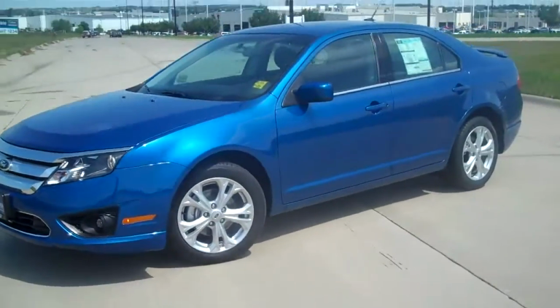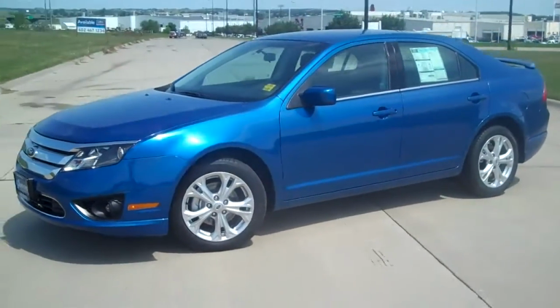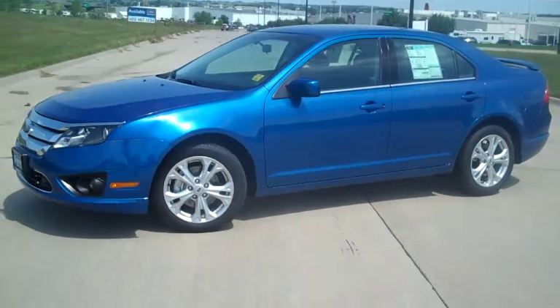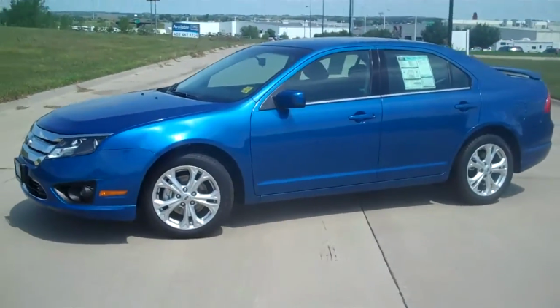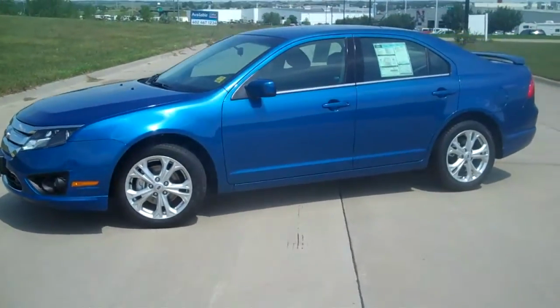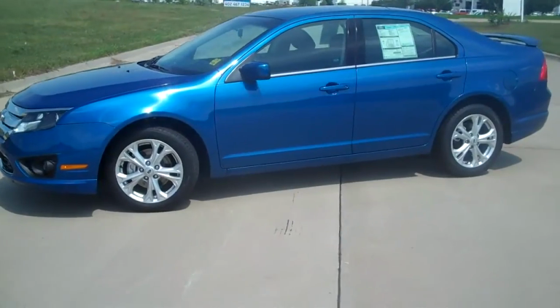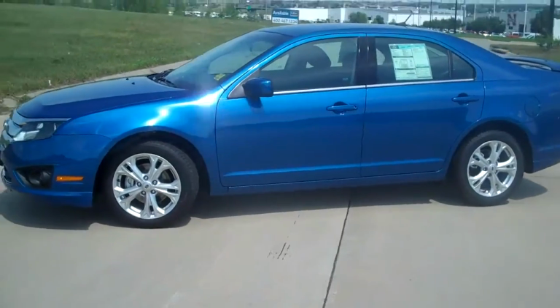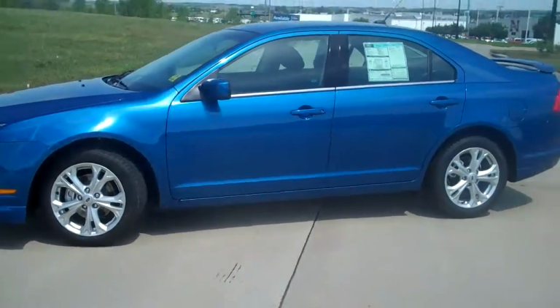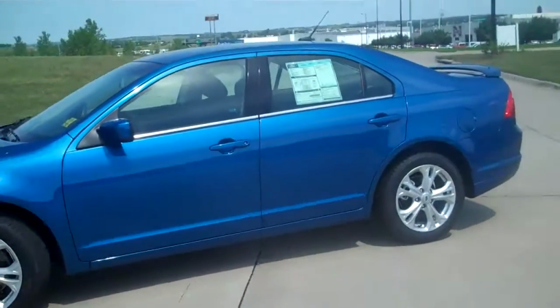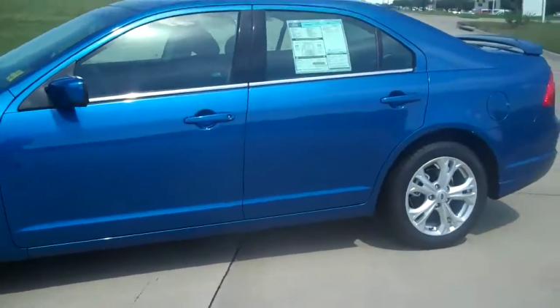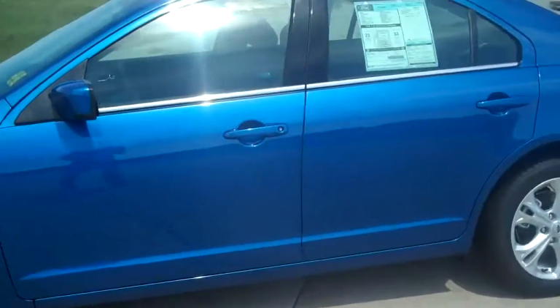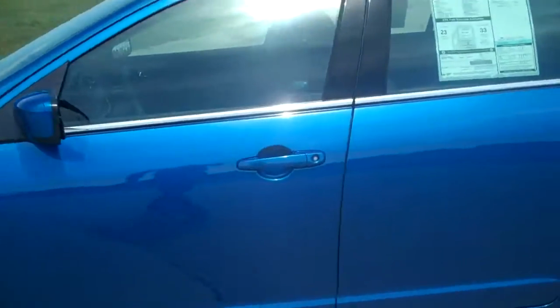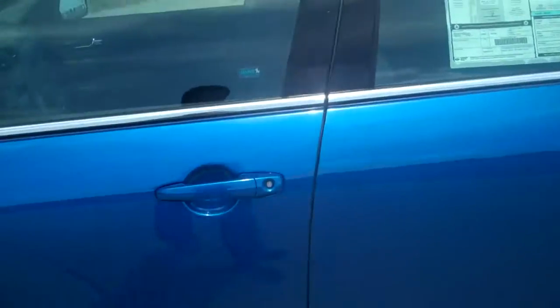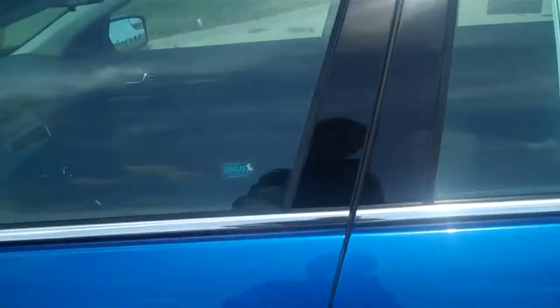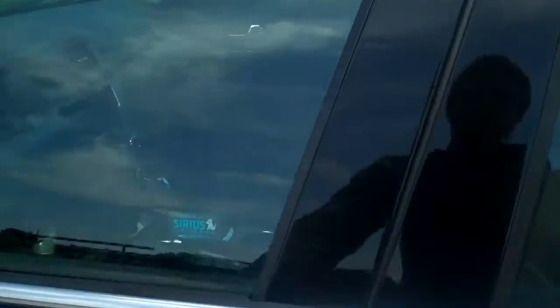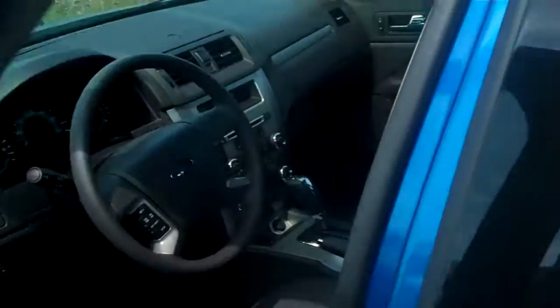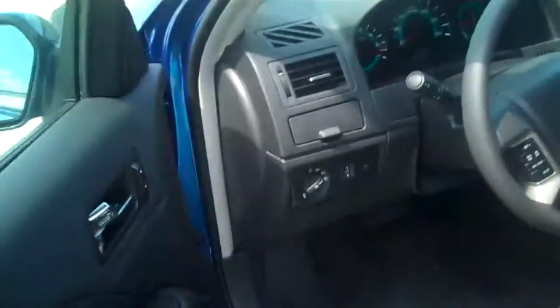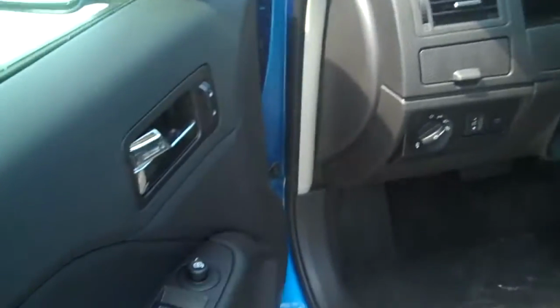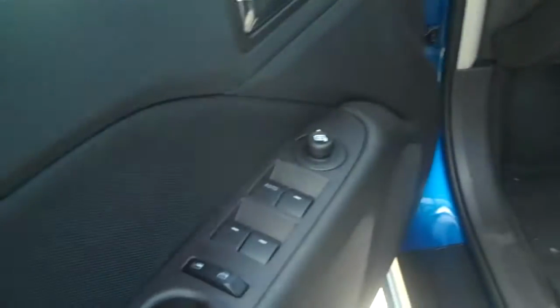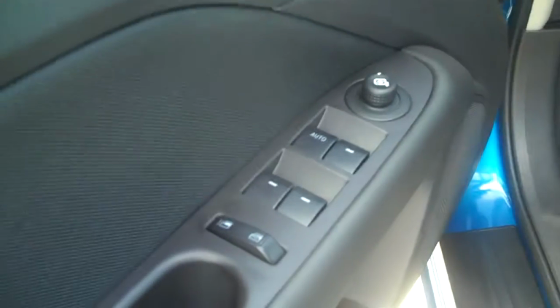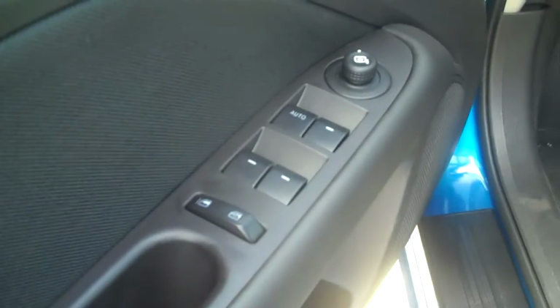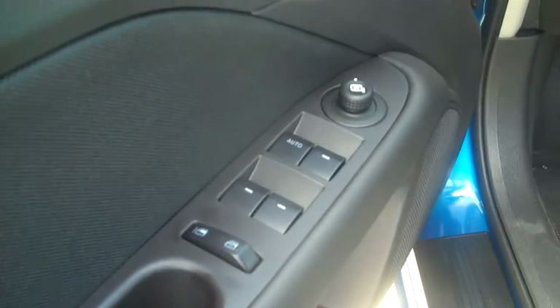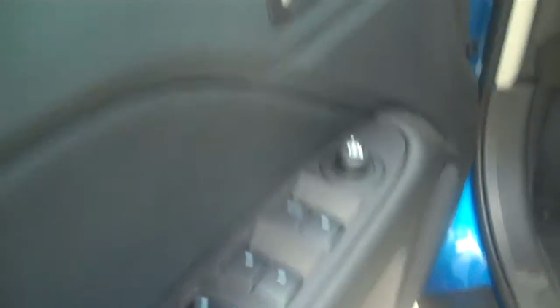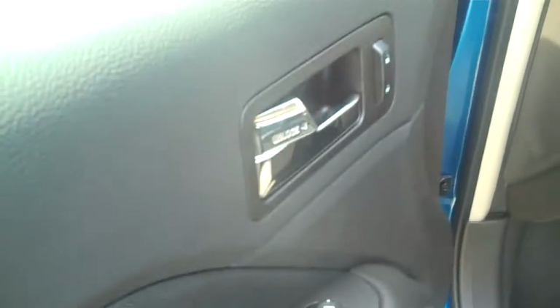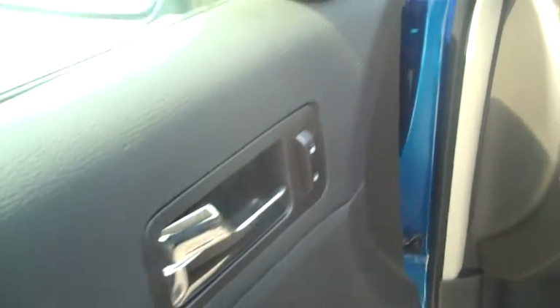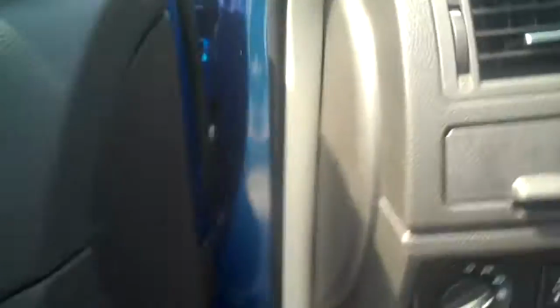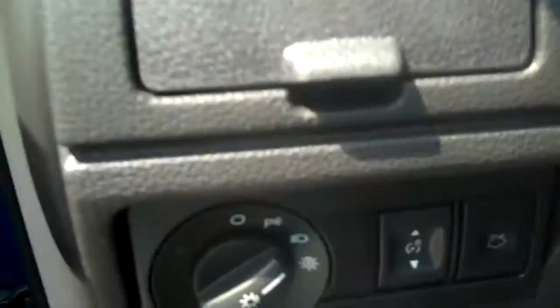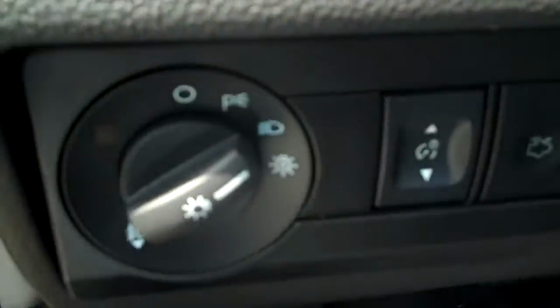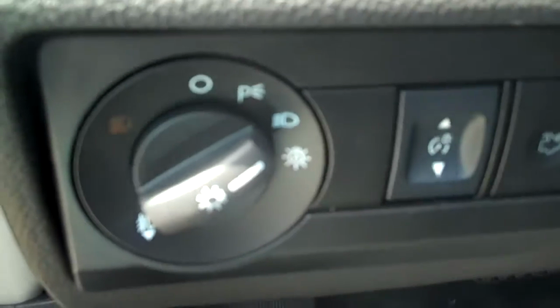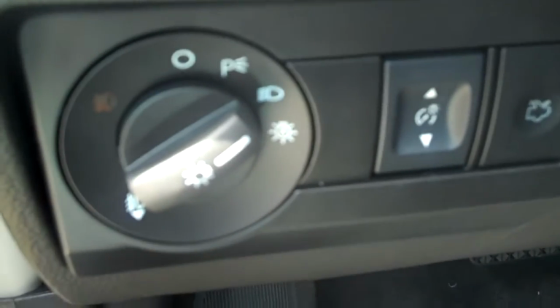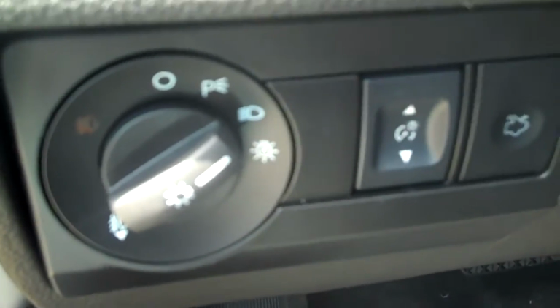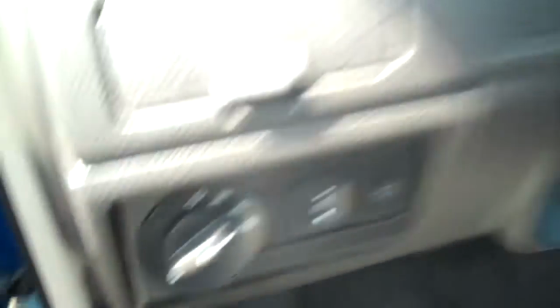It's a really sharp looking car. I'll show you some of the interior features here. As I'm sure you know, it has power windows, locks and mirrors, automatic headlights and fog lights.